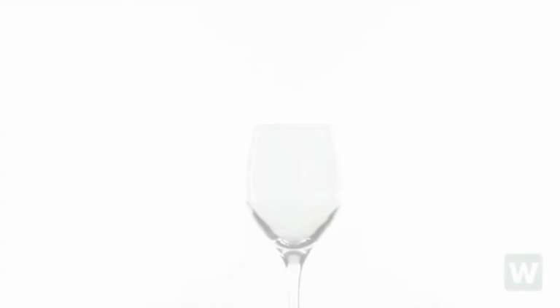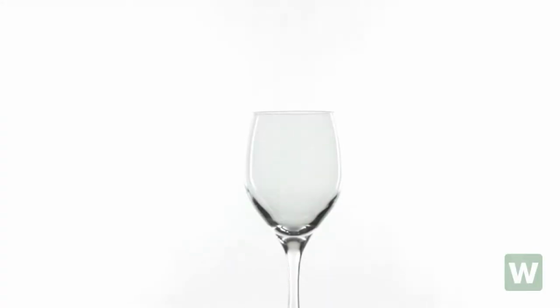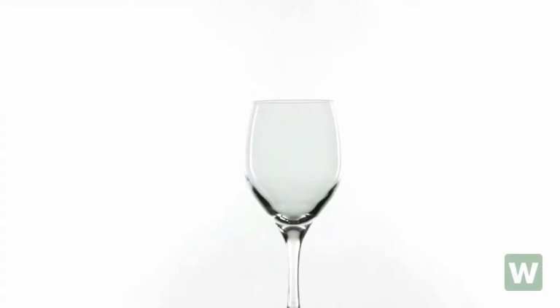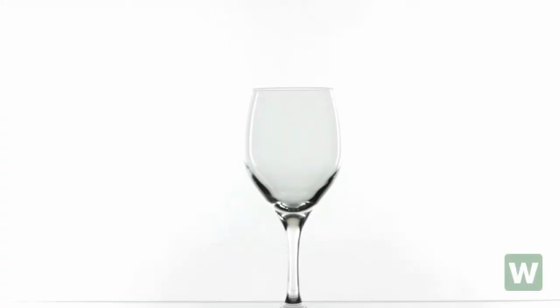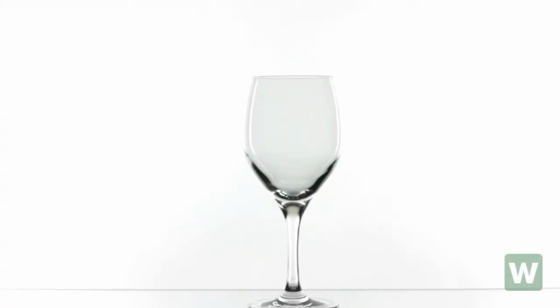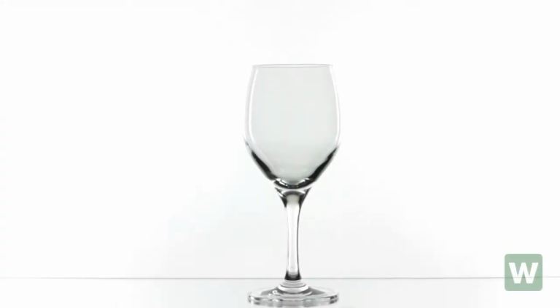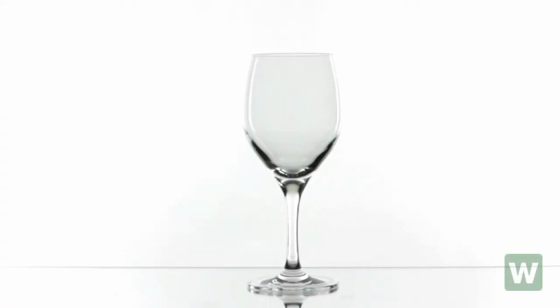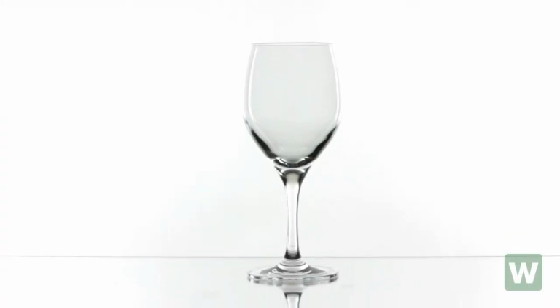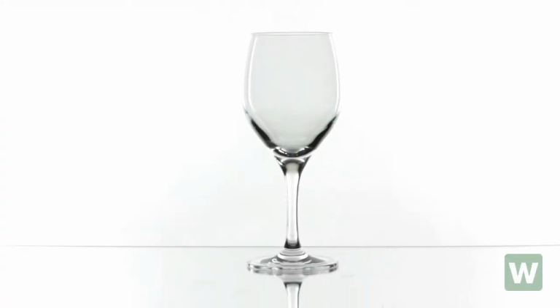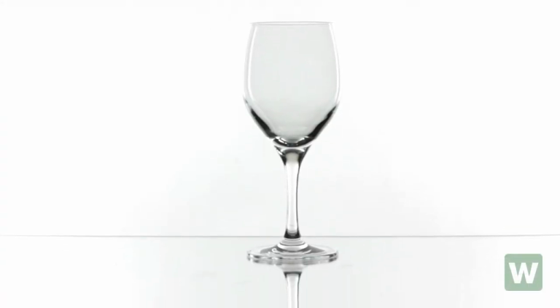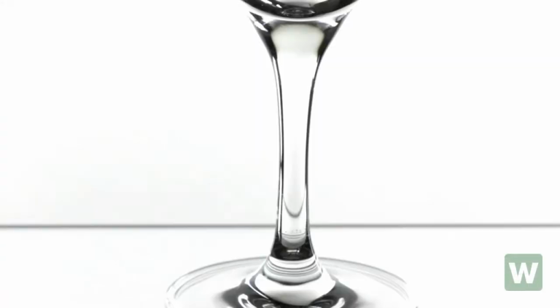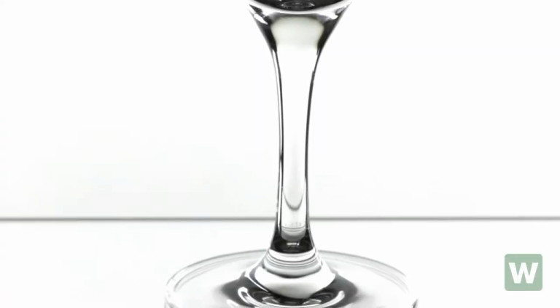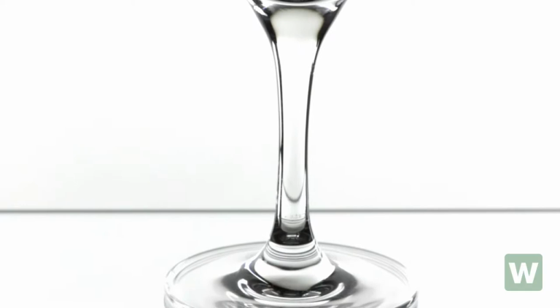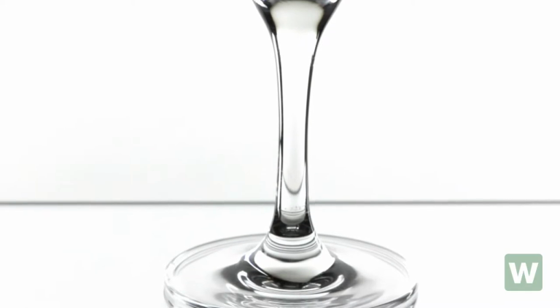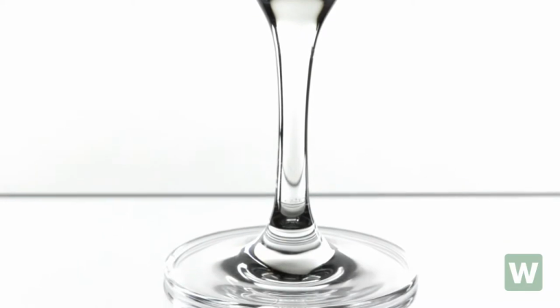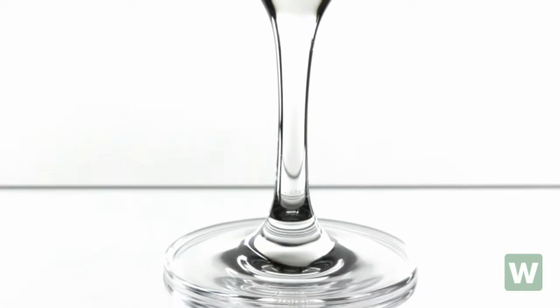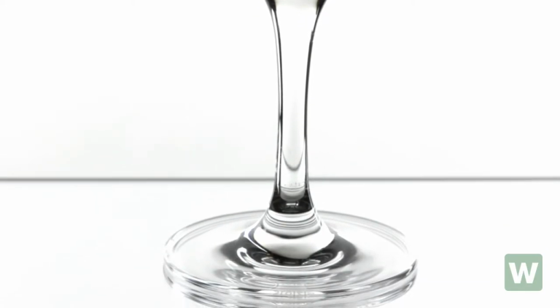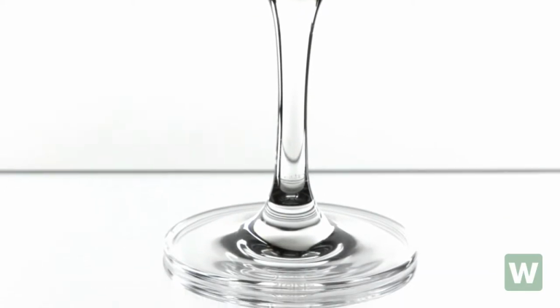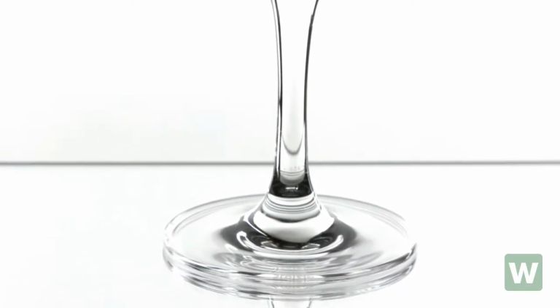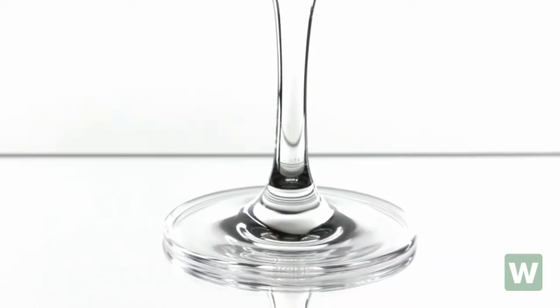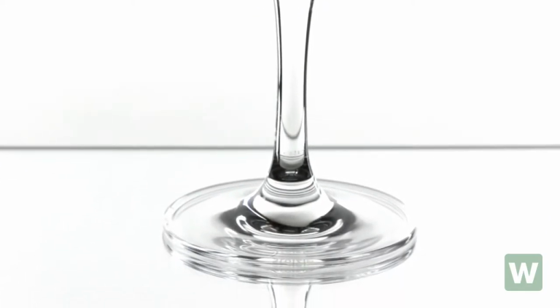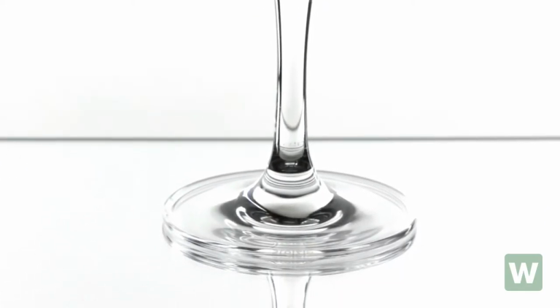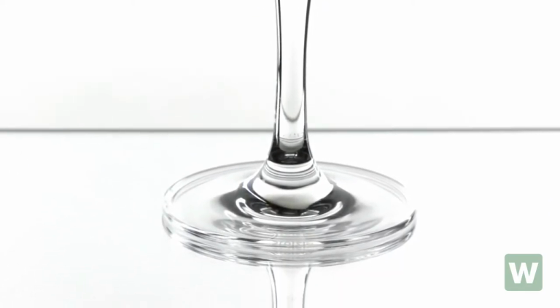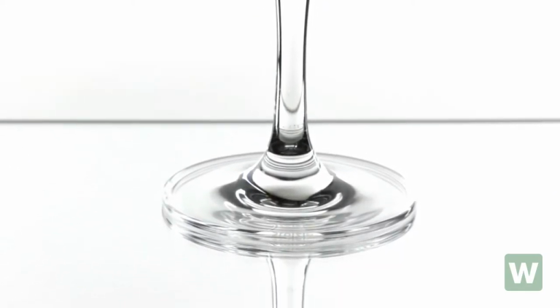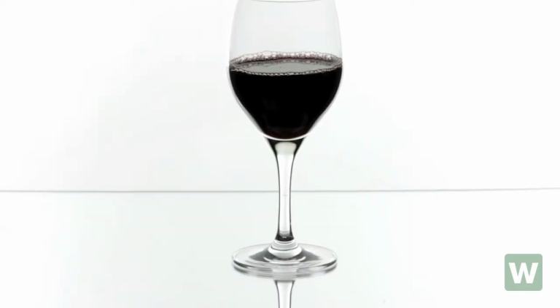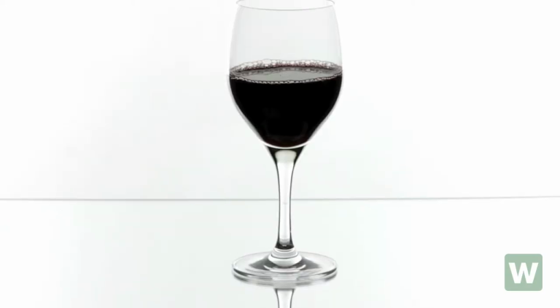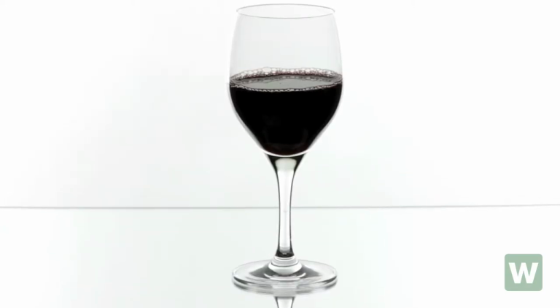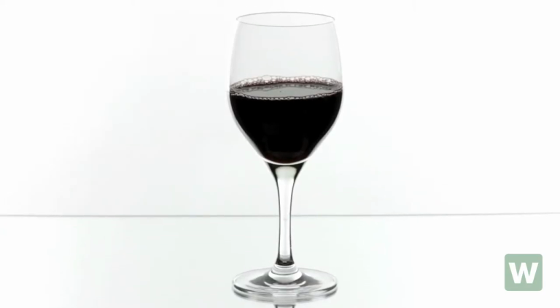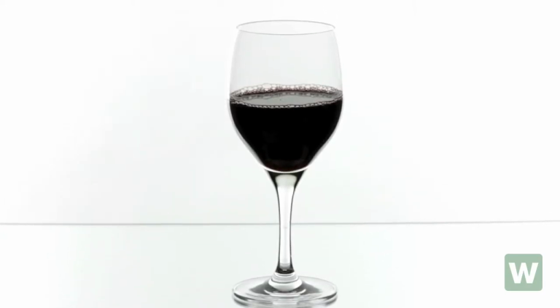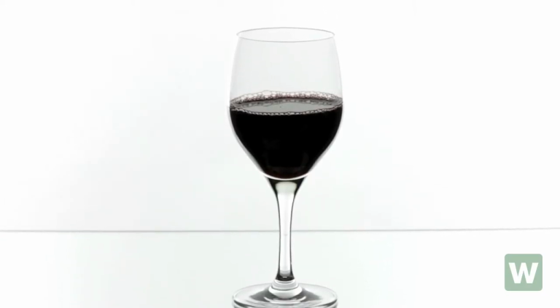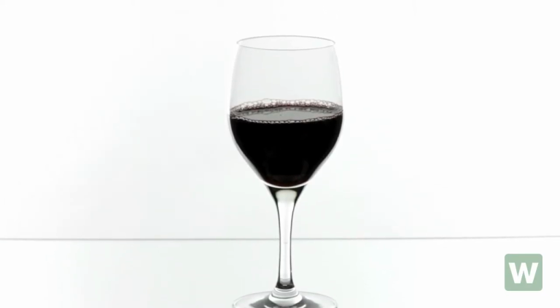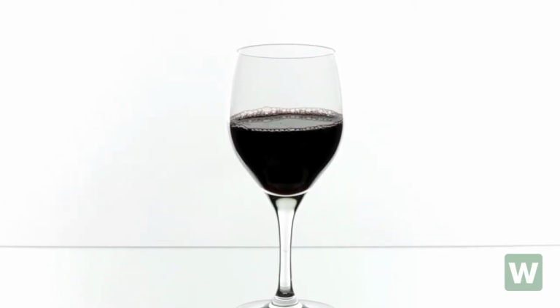Offering unparalleled elegance, this Anker Hockings Stoltzli Nadine 14-ounce Goblet is perfect for serving wine, fruit juices, and other drinks.